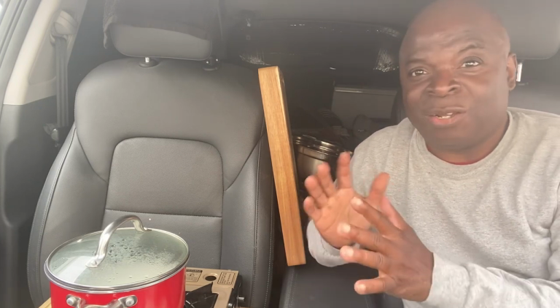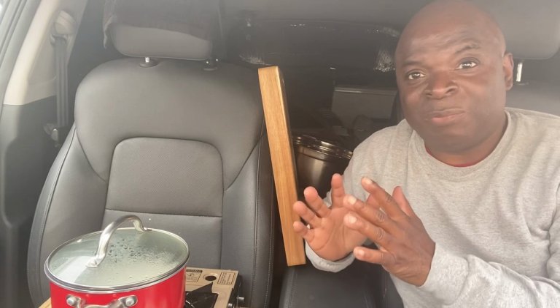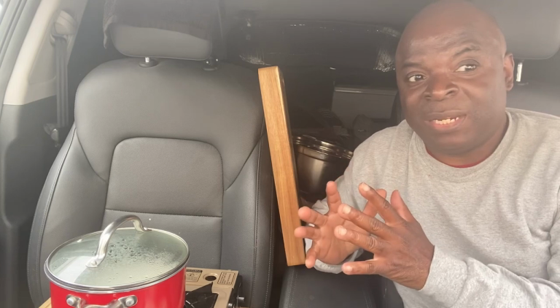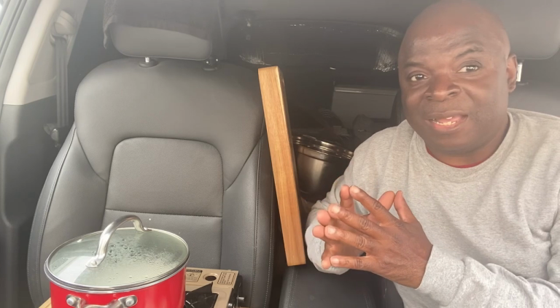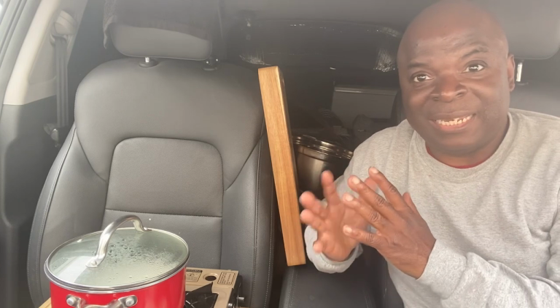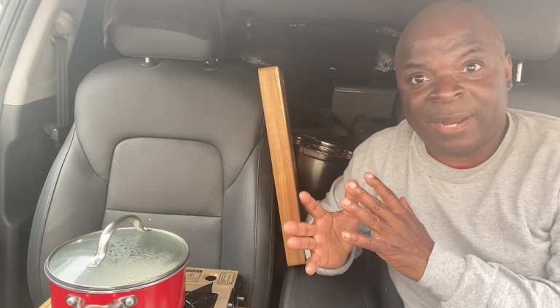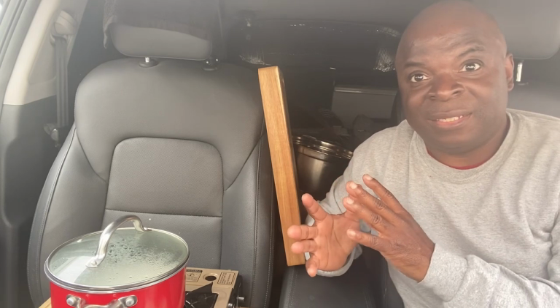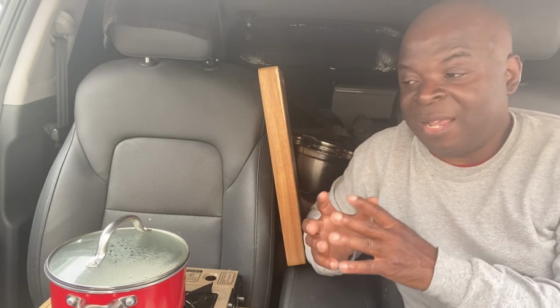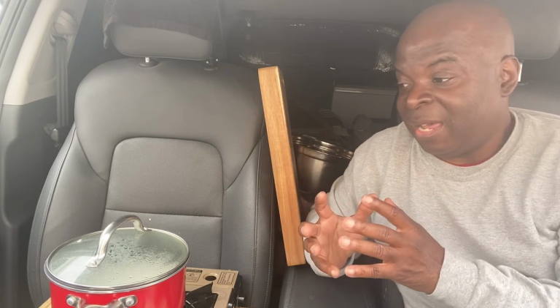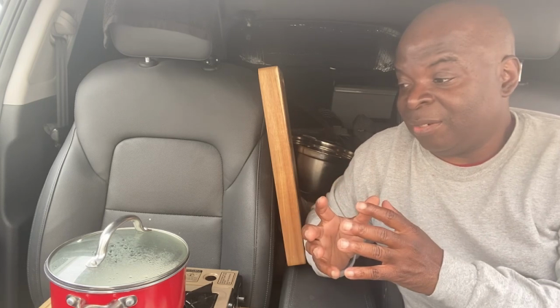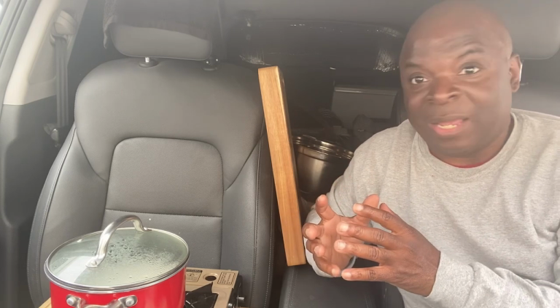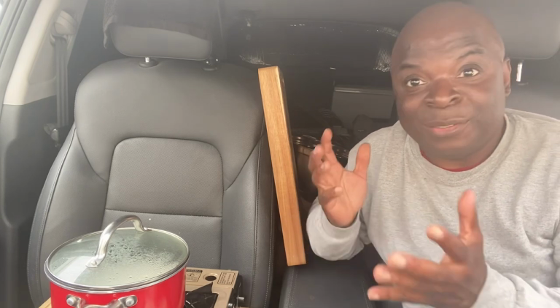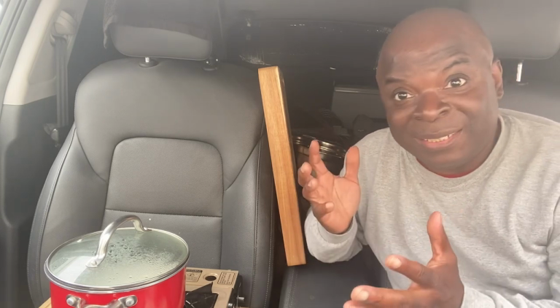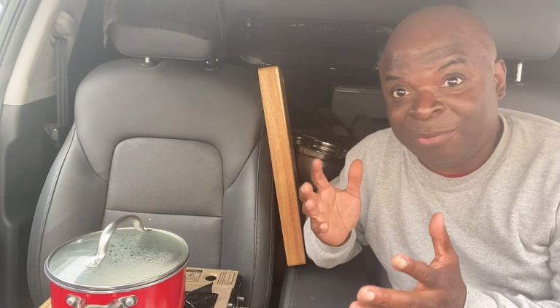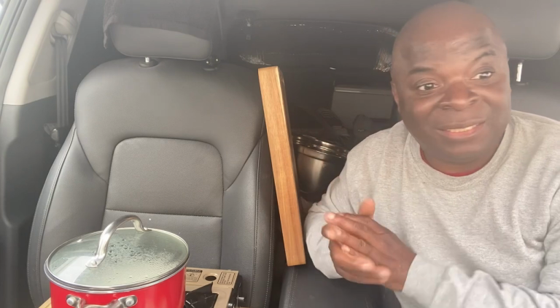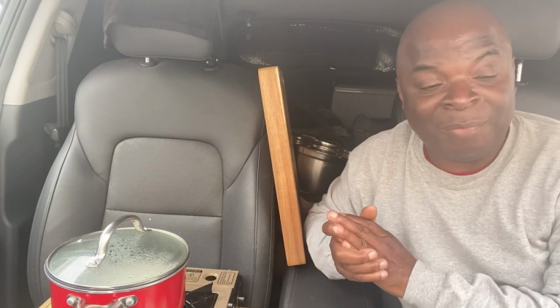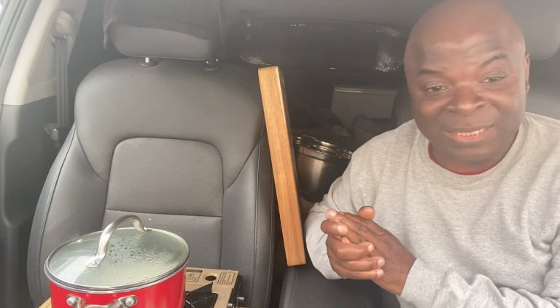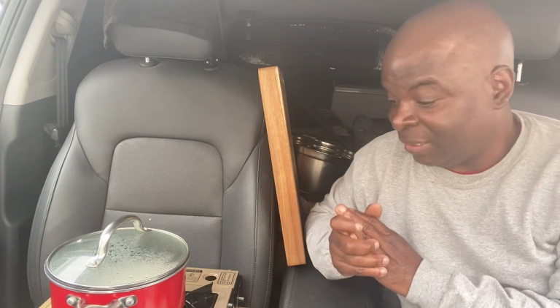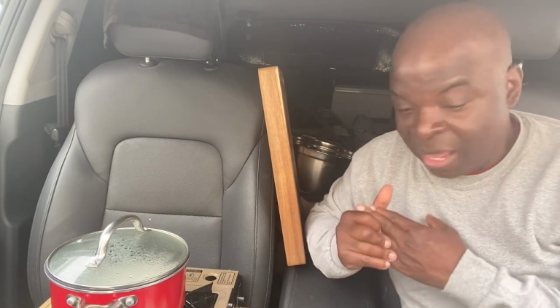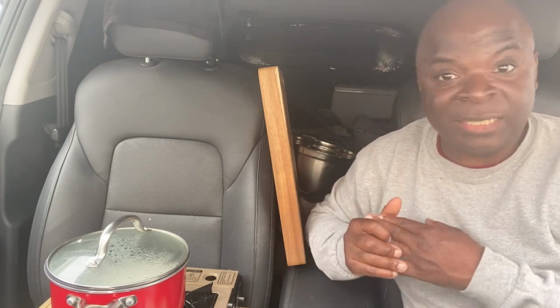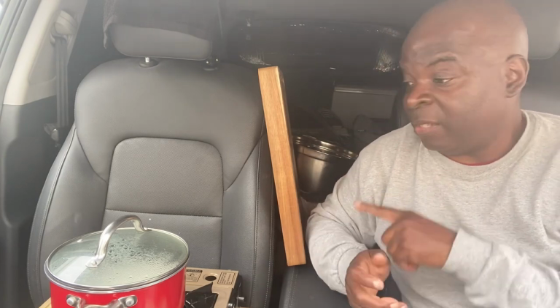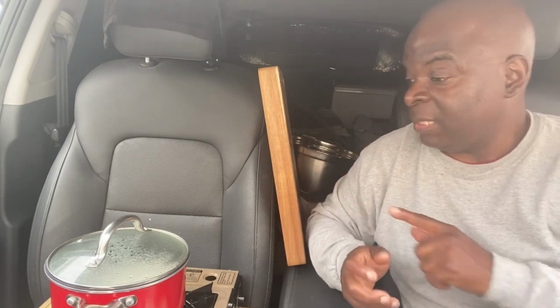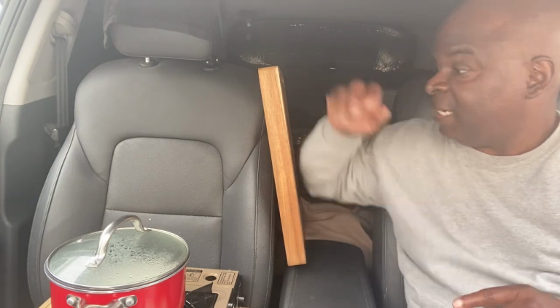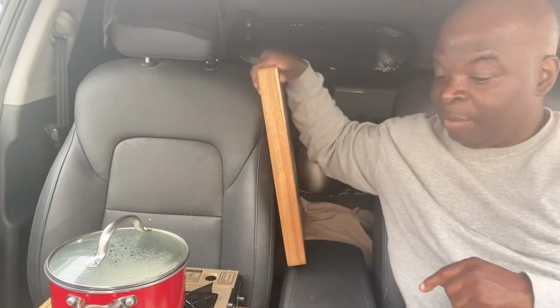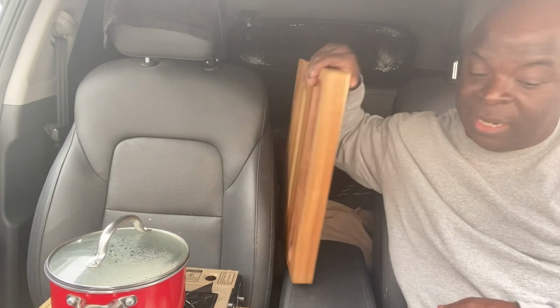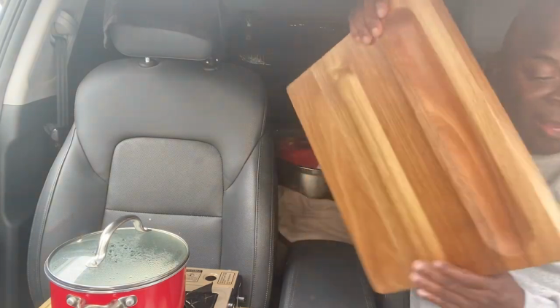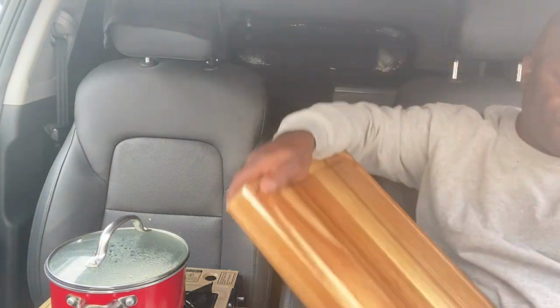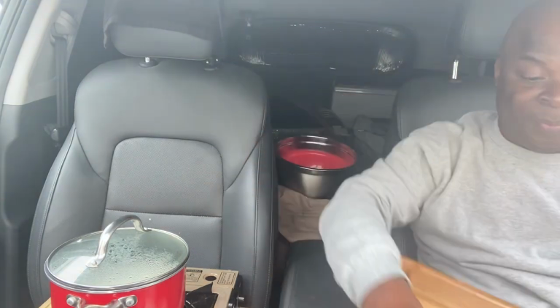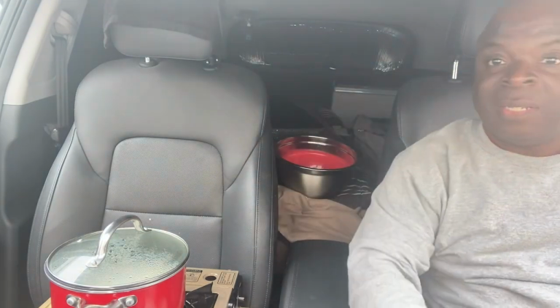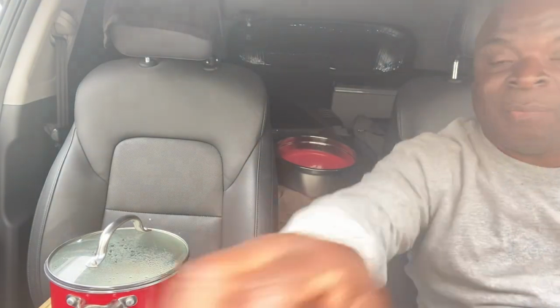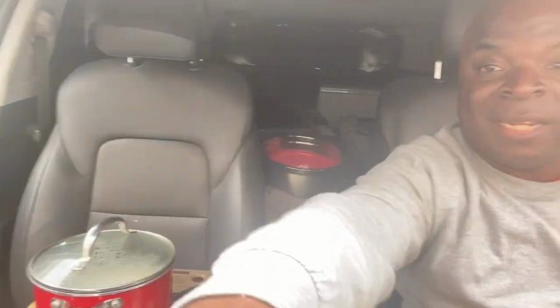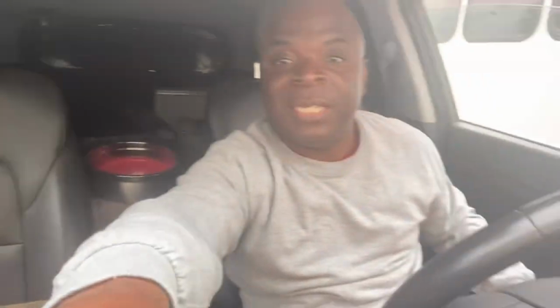It's a cross between like a sticky rice and I guess not sticky rice, if that makes any sense. All right, so while the rice is getting done, I'm going to go ahead and cut up some potatoes here.